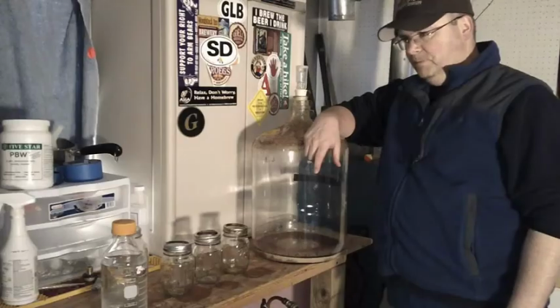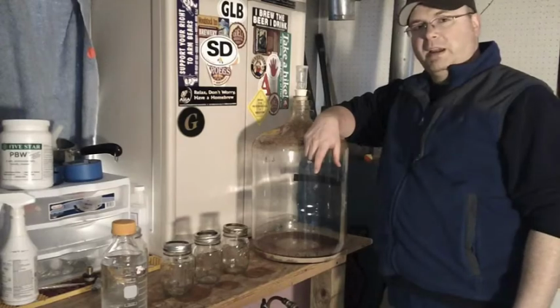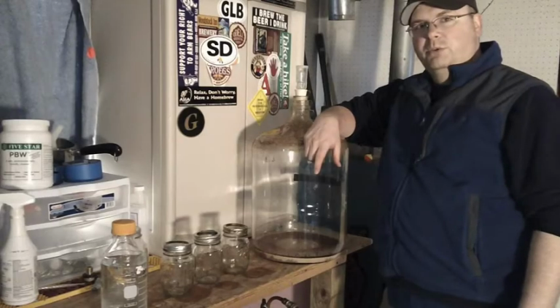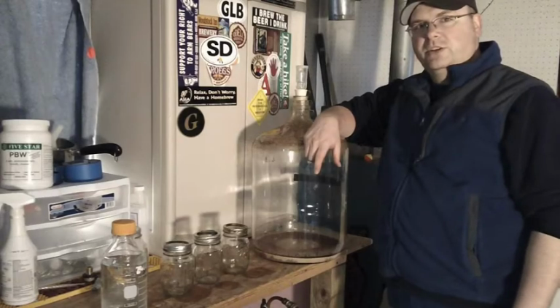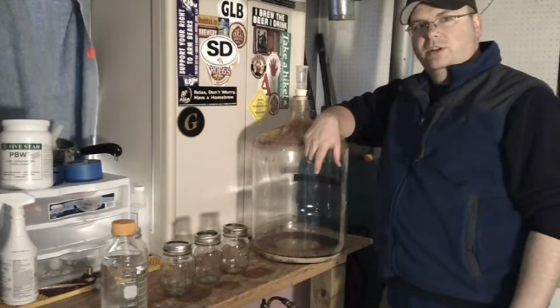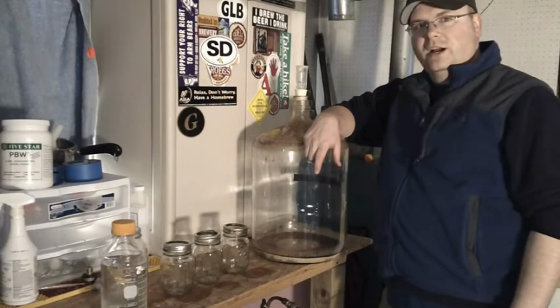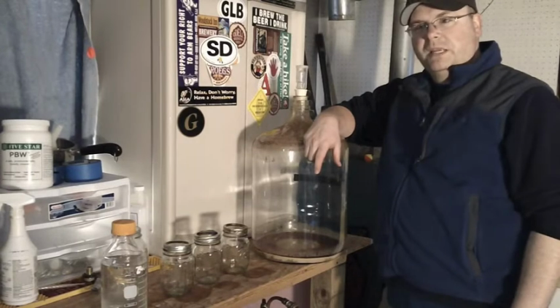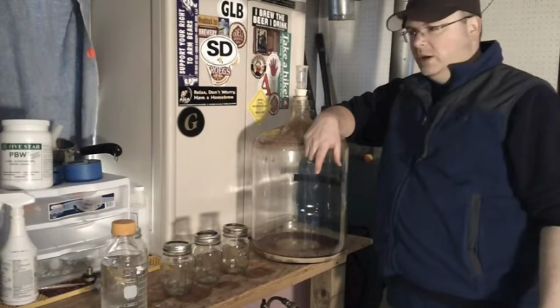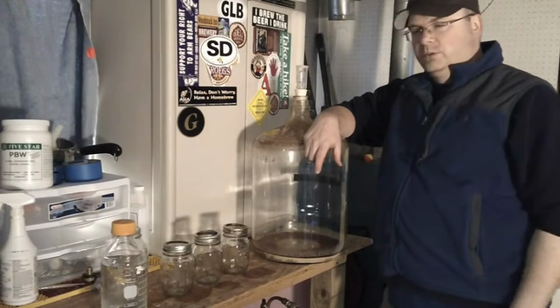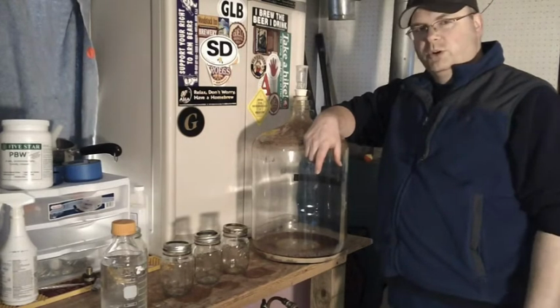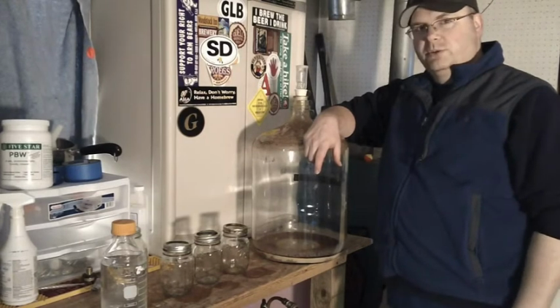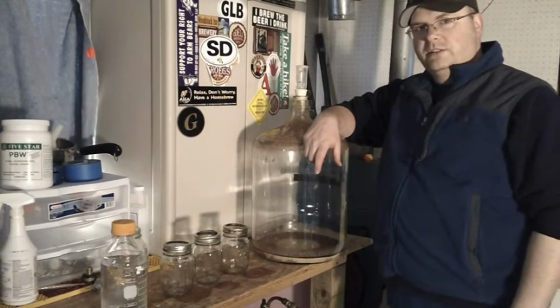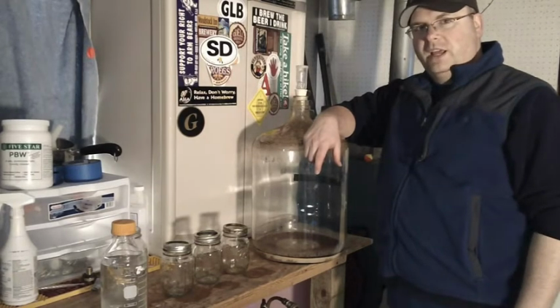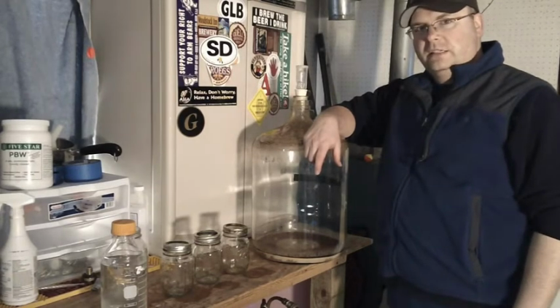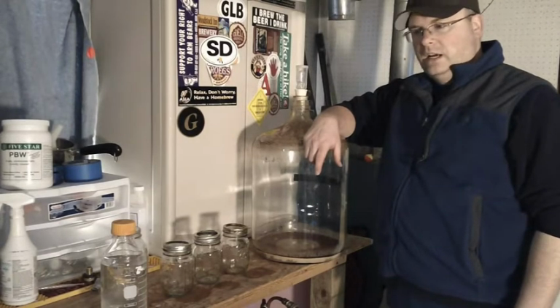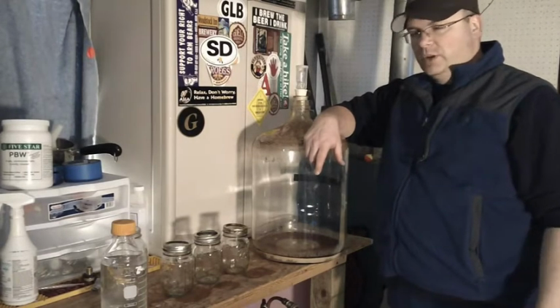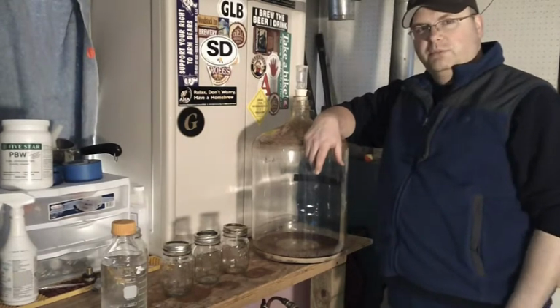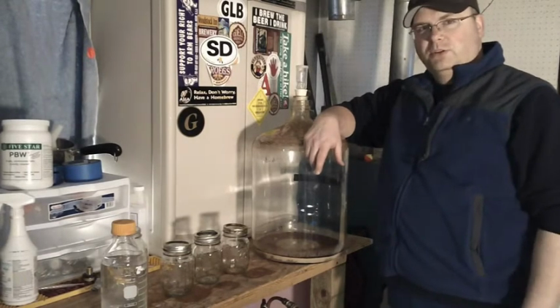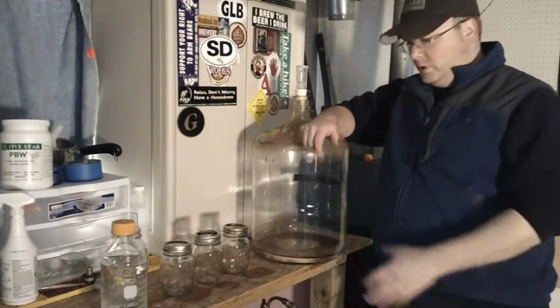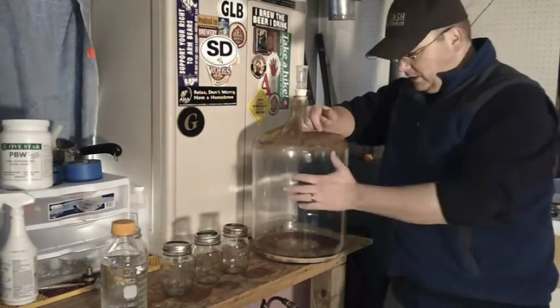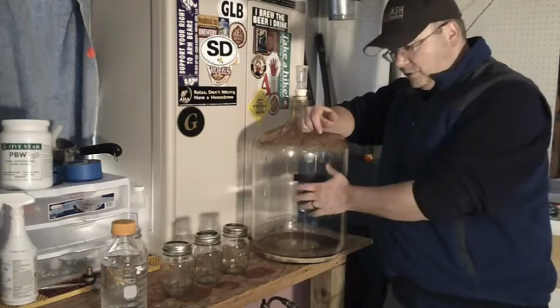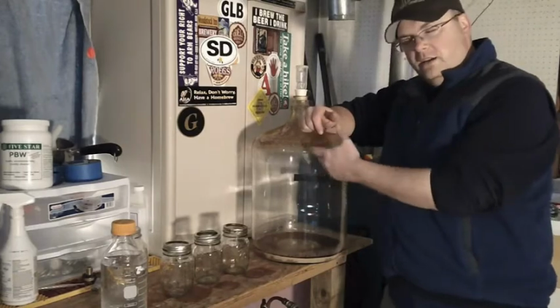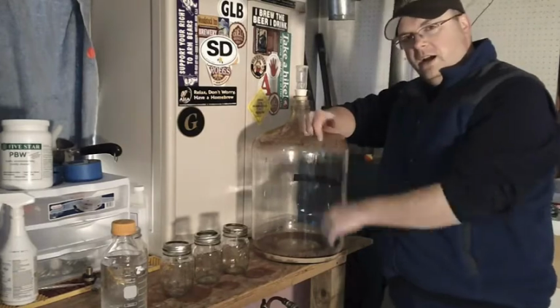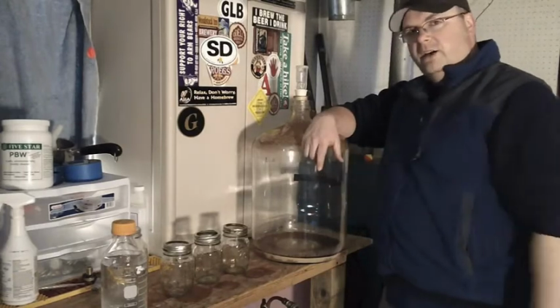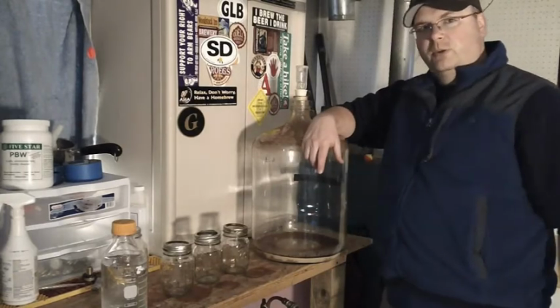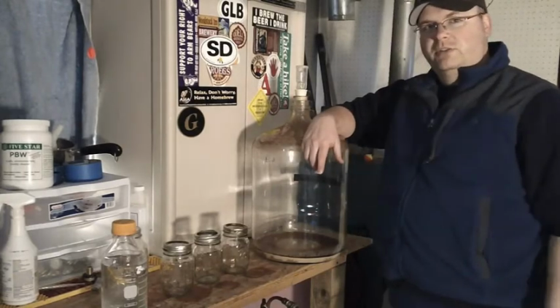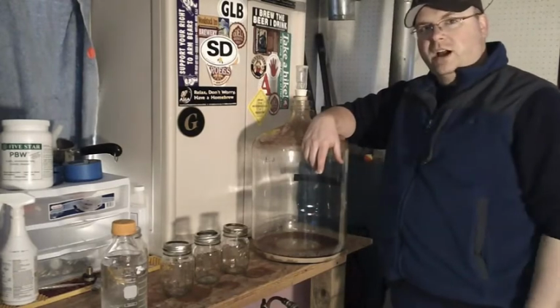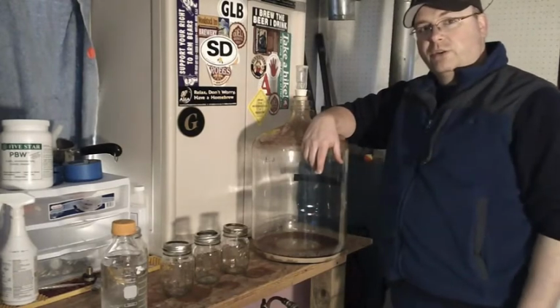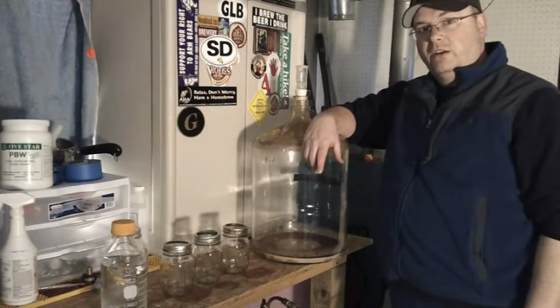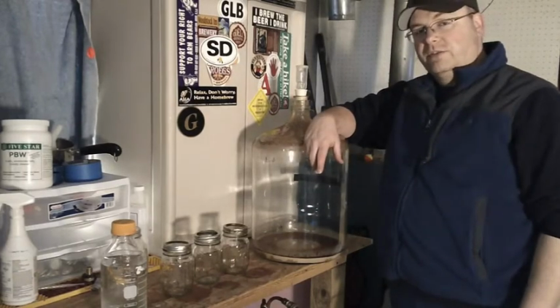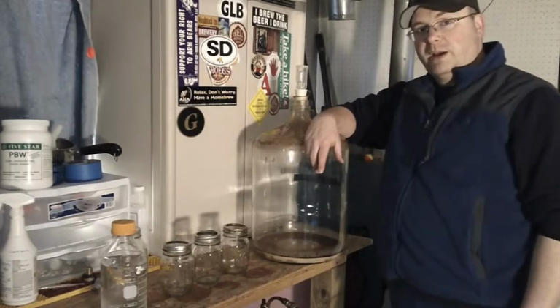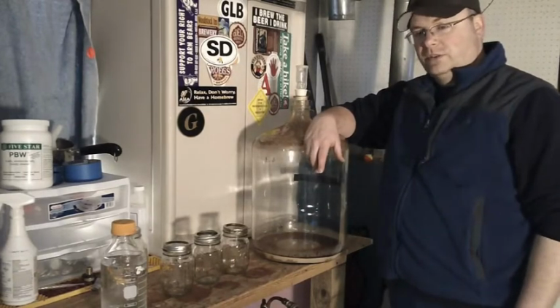This is Mike from Brew-Jews.com. I'm doing some chores in the brew house today, transferring some beers over. I transferred out a carboy full of Irish Red Ale, getting ready for St. Patrick's Day.